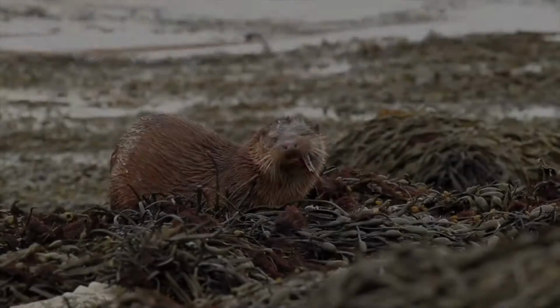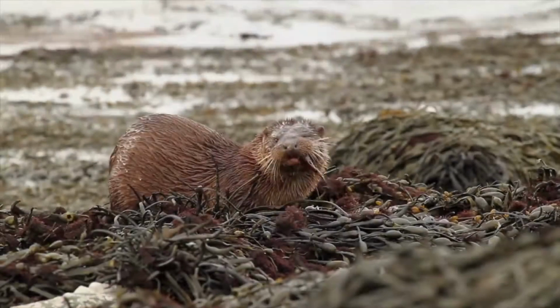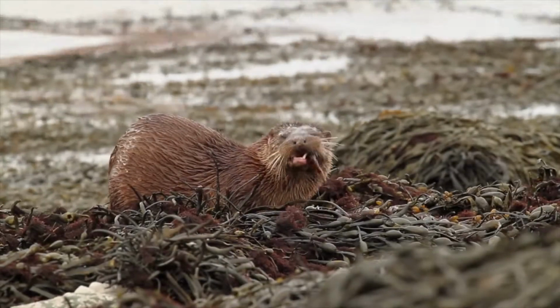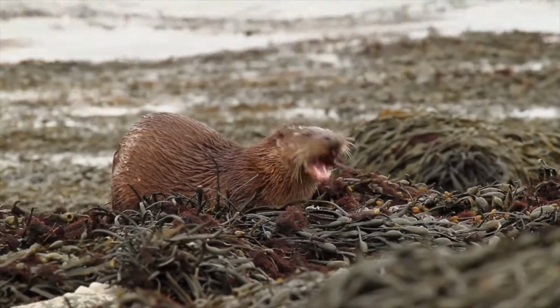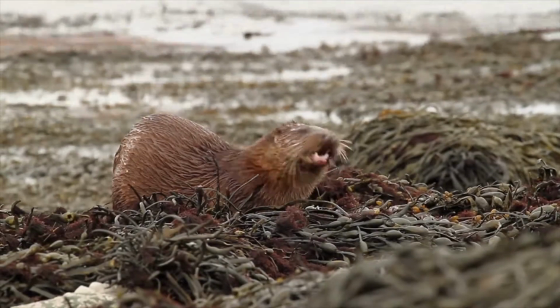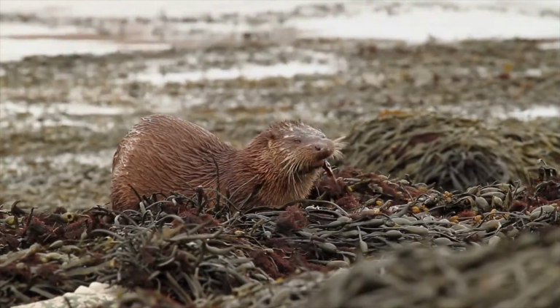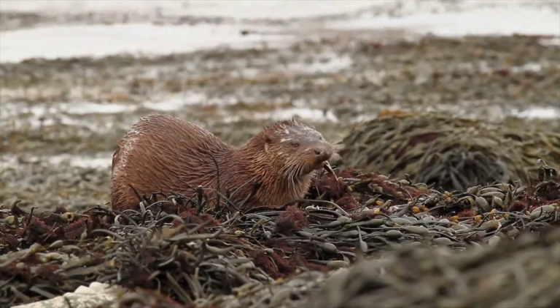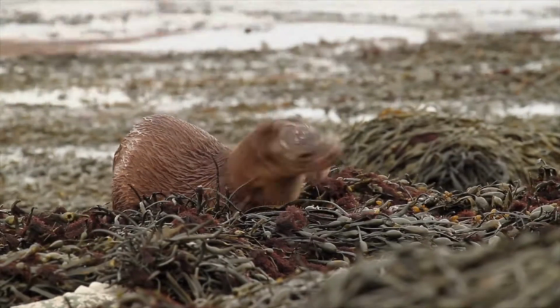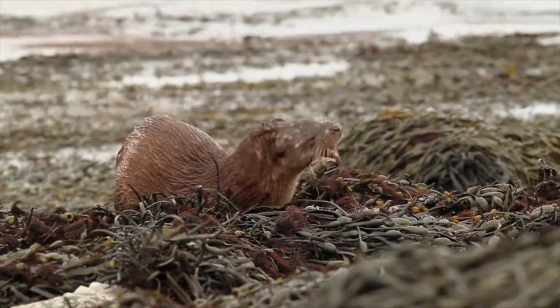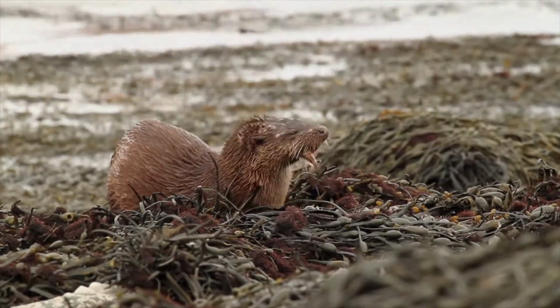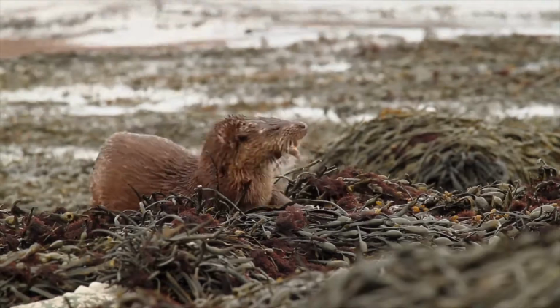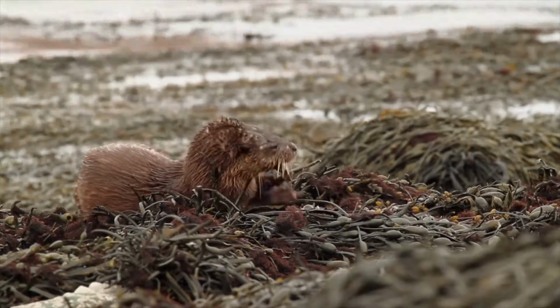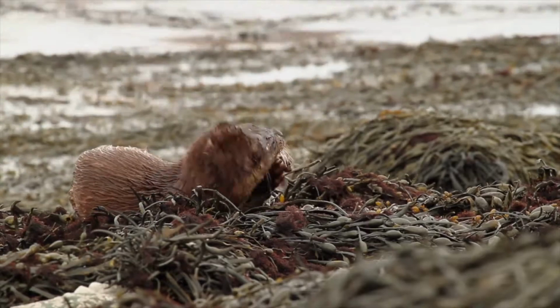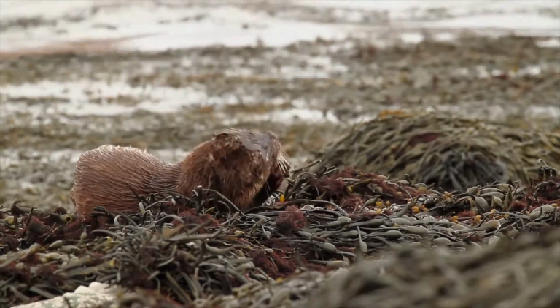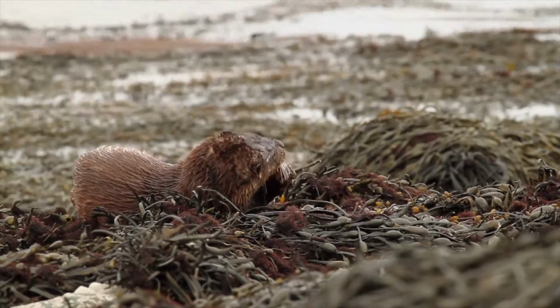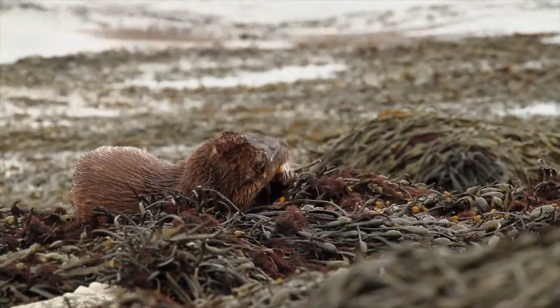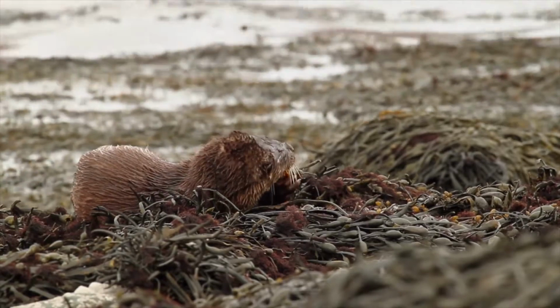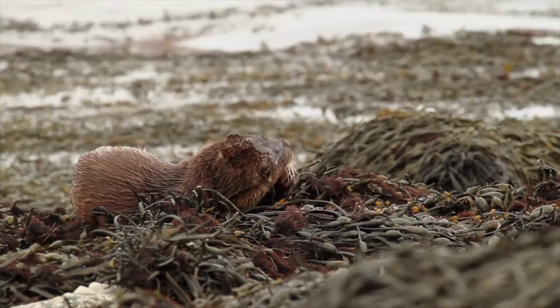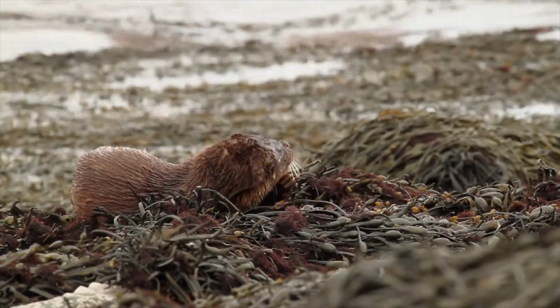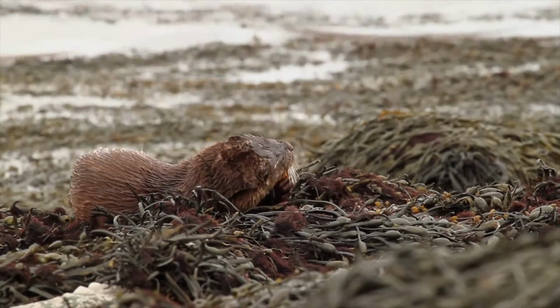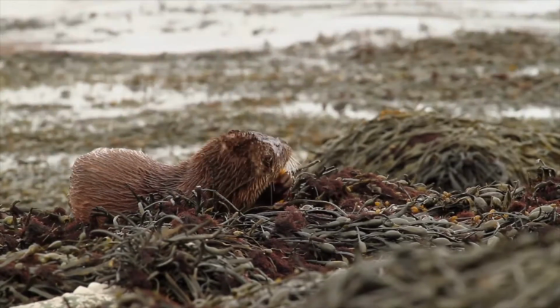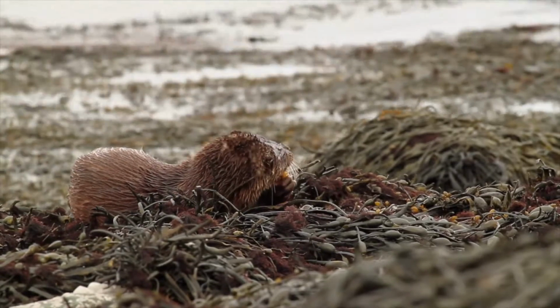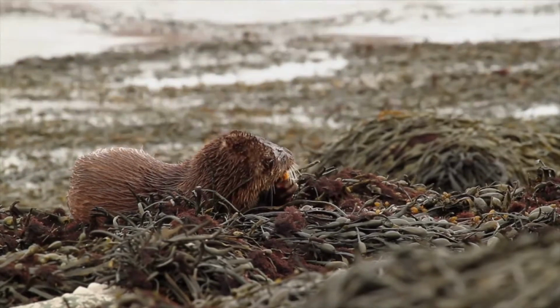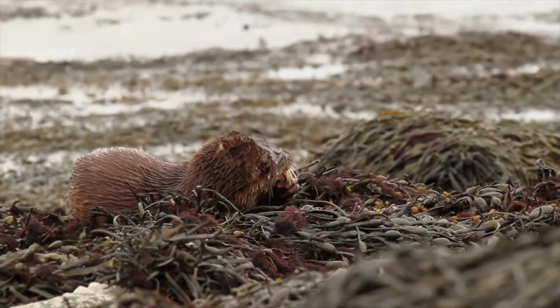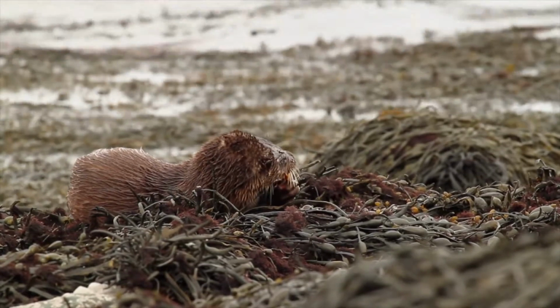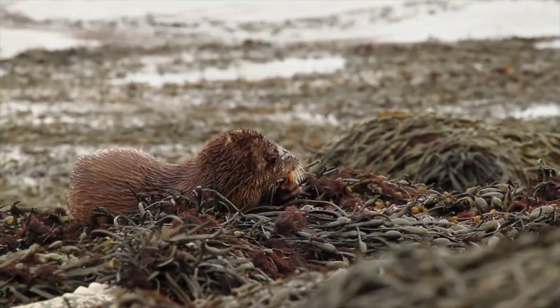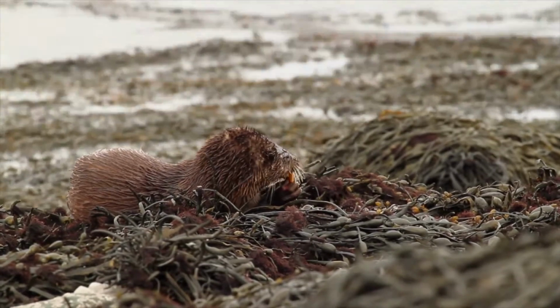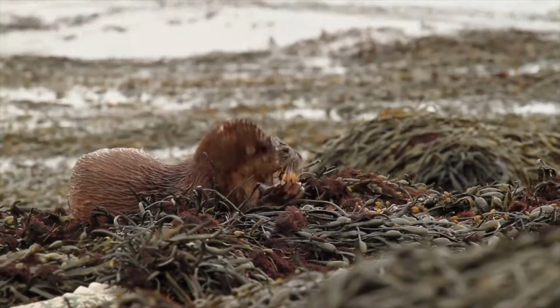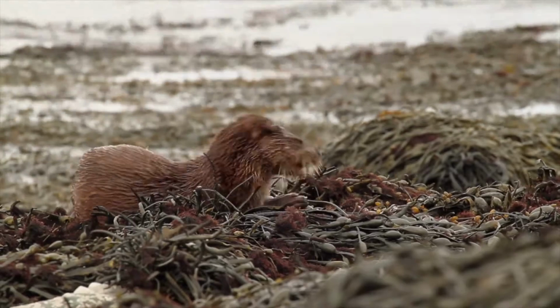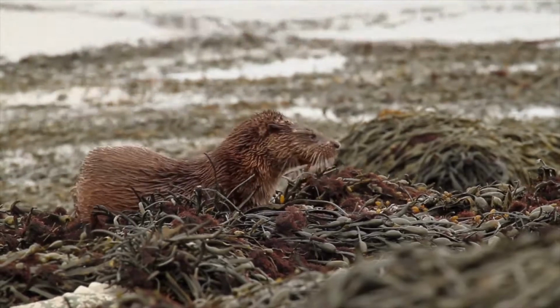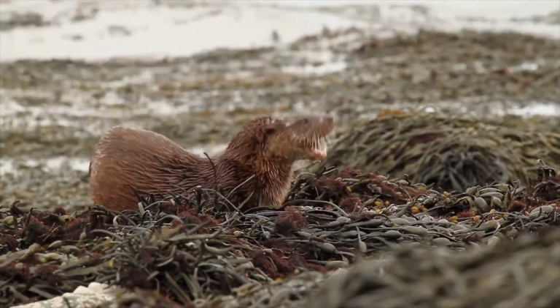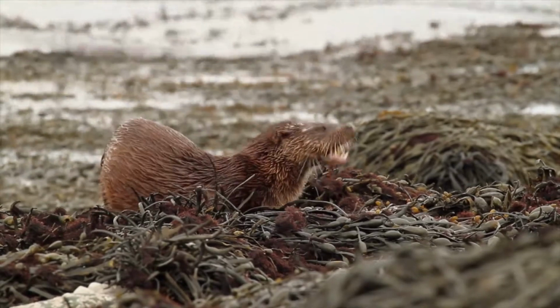Hi, I'm David. Welcome to Wildlife in Focus. This video is everything you need to know about the Eurasian otter. Scientific name: Lutra lutra.